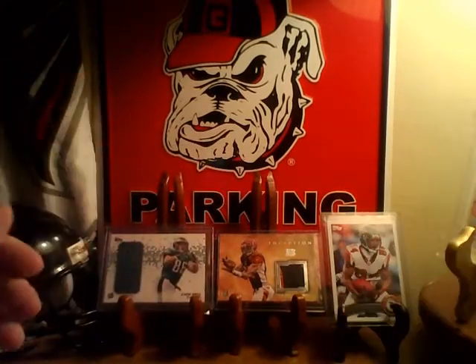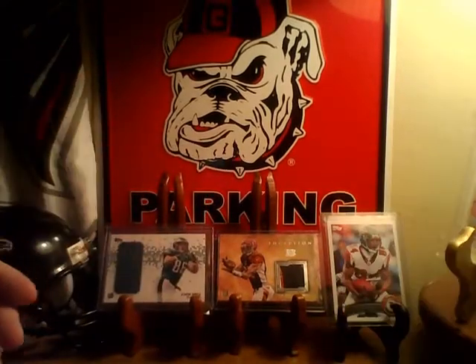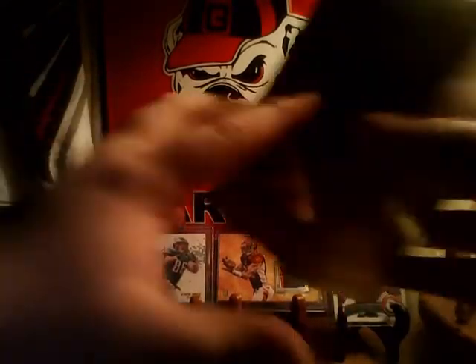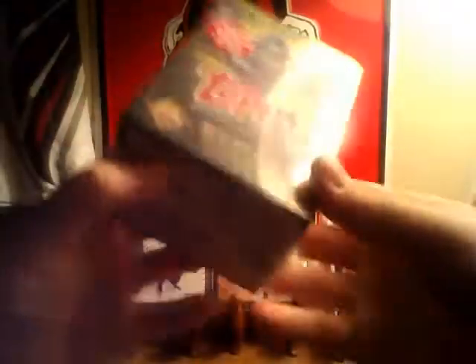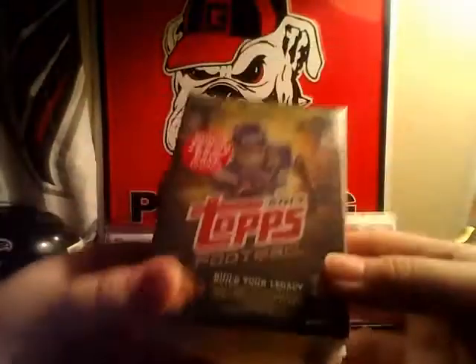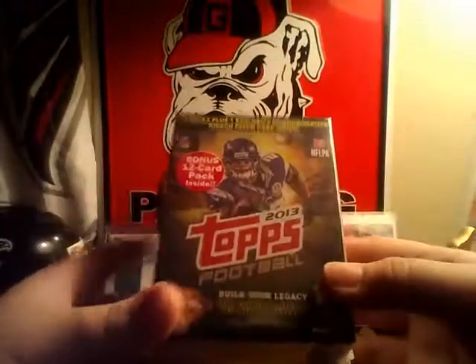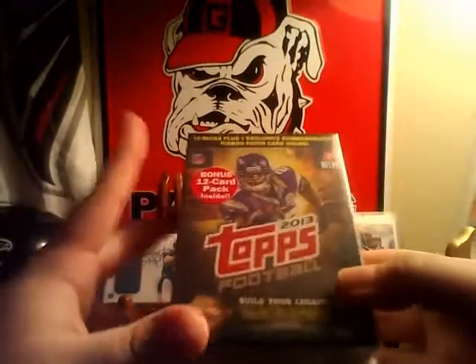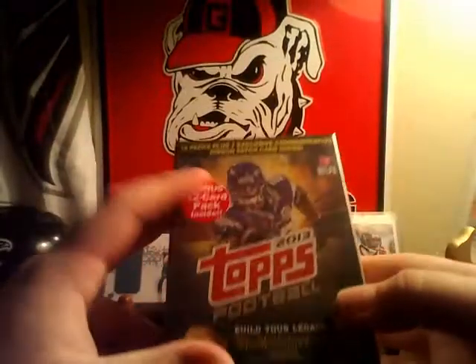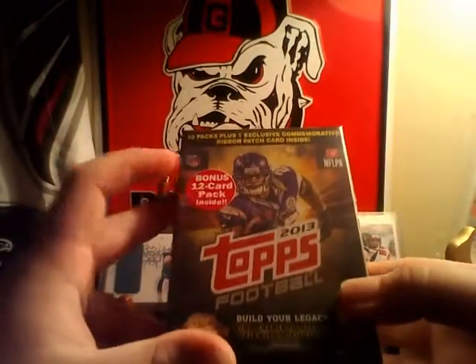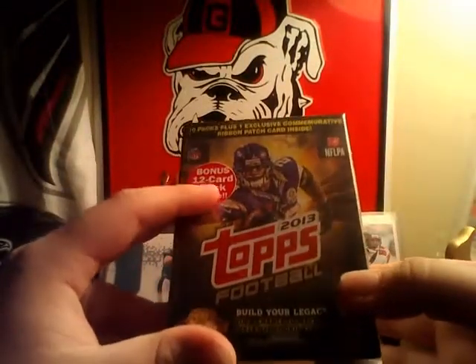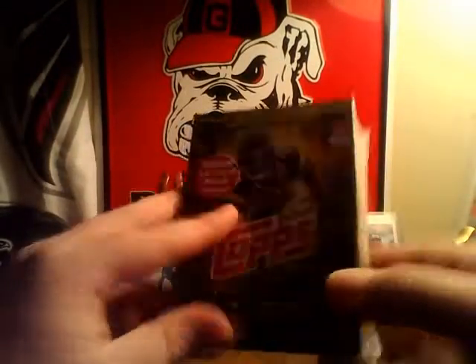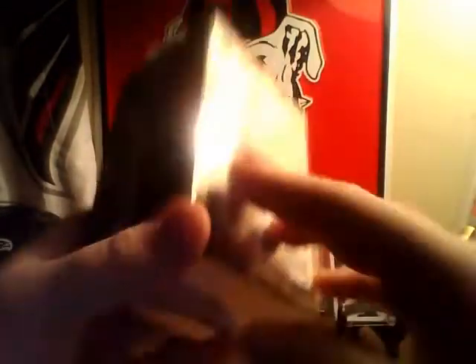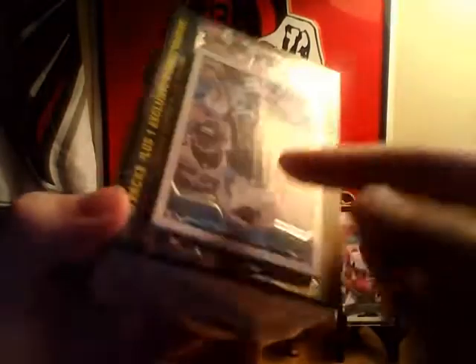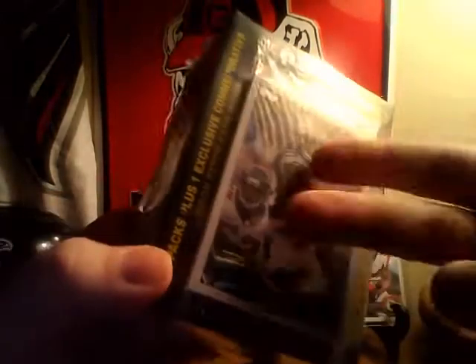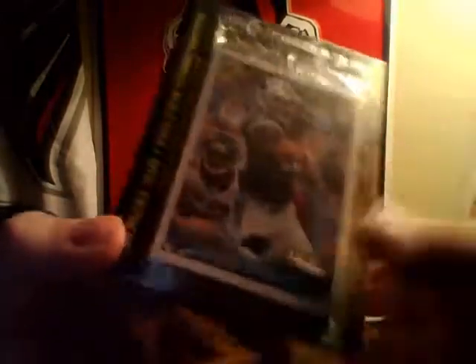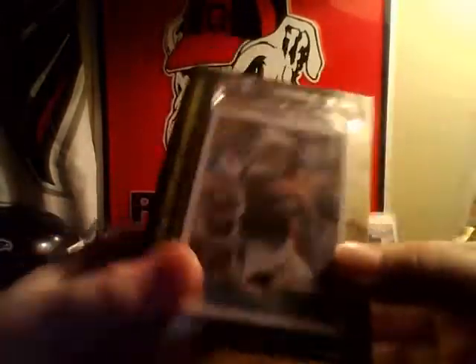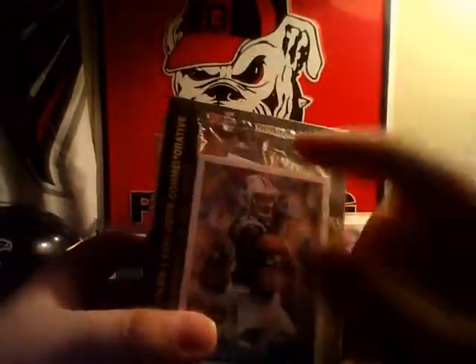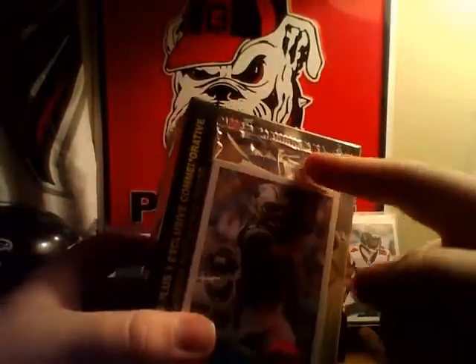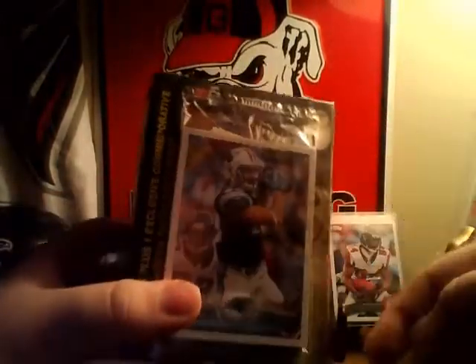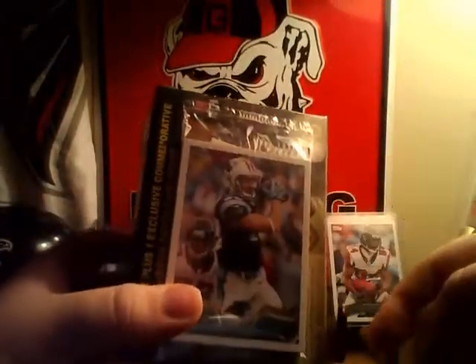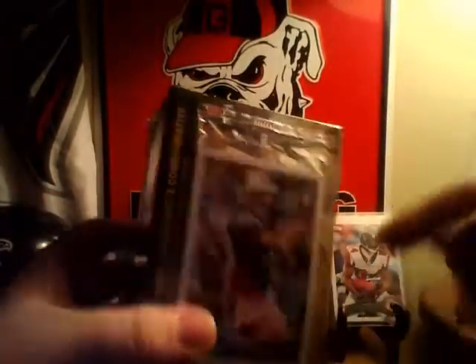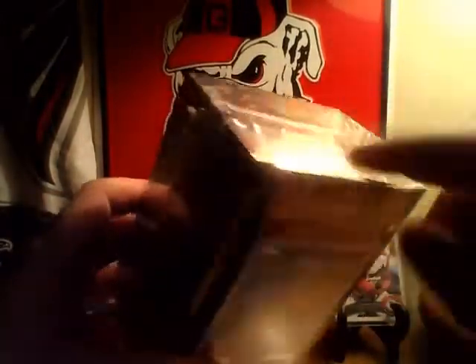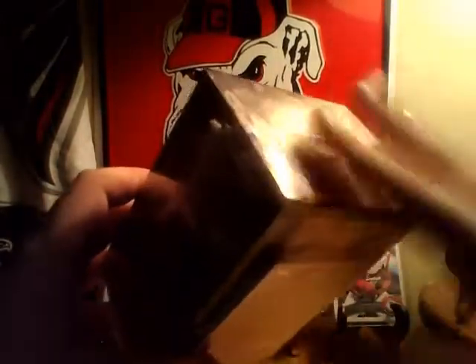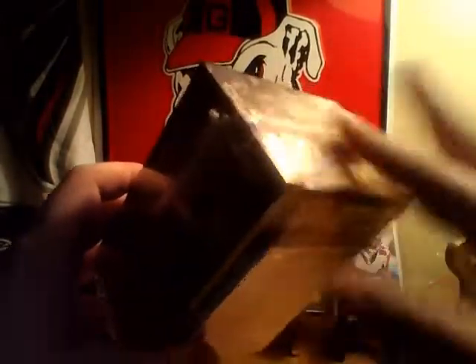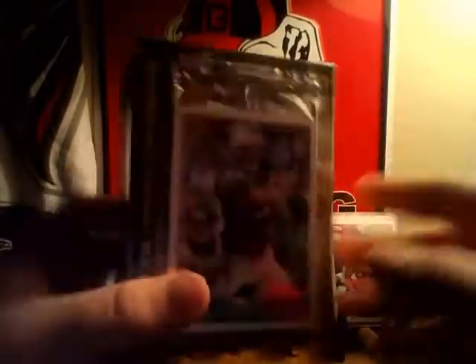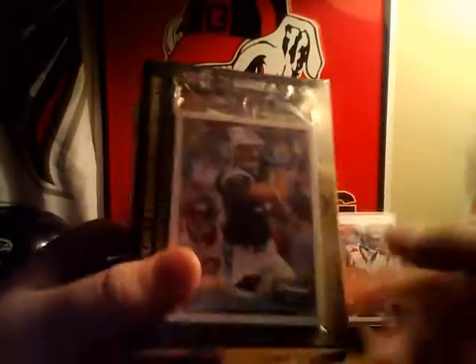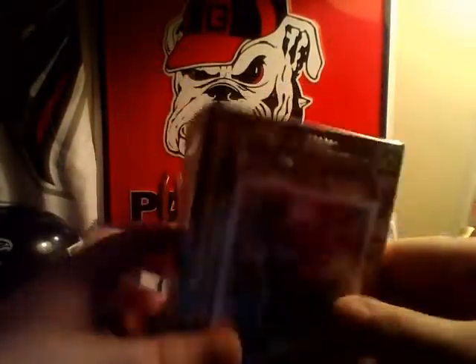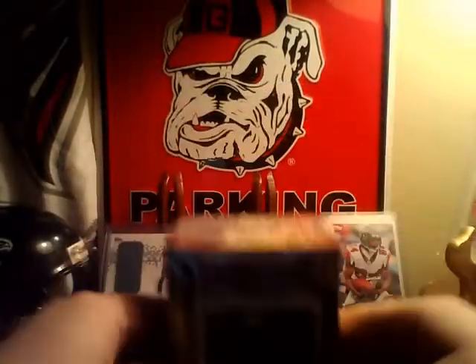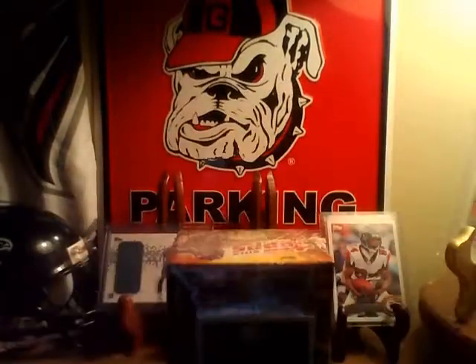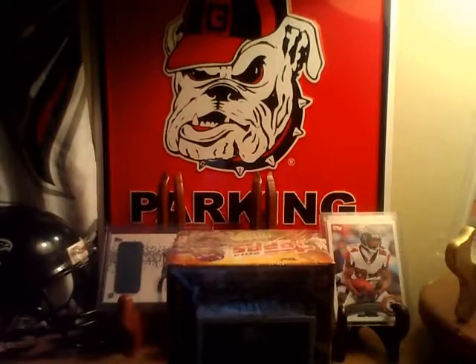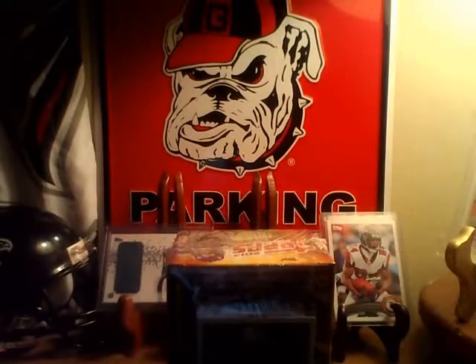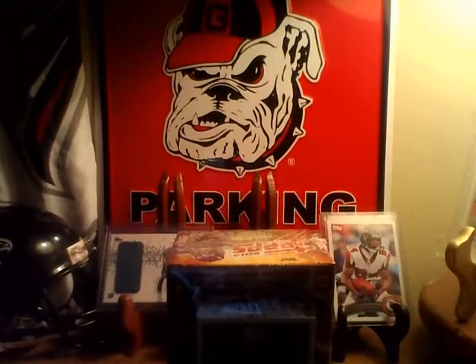And then I have a blaster. It has a bonus 12-card pack, which is on the back. I'm just going to open that today and then do these in another video. I'm going to save some.